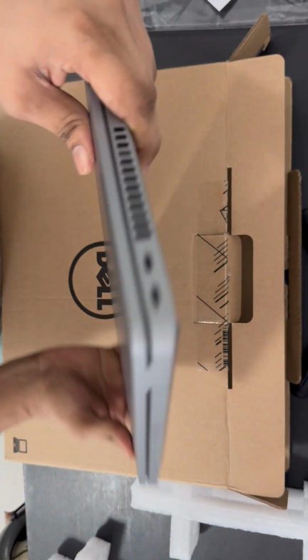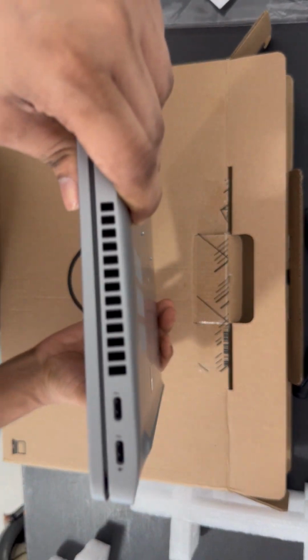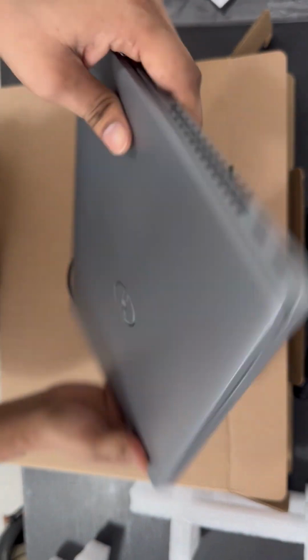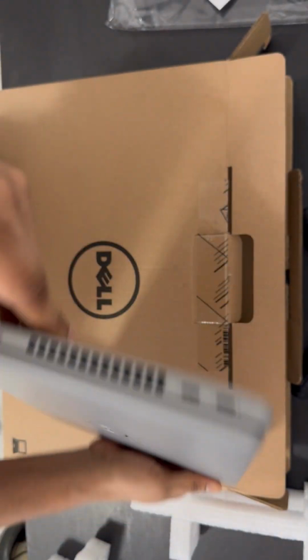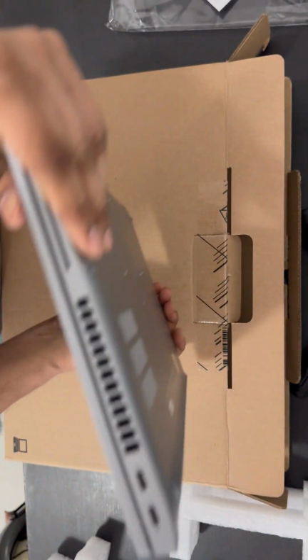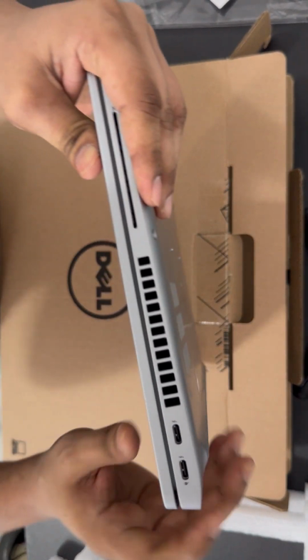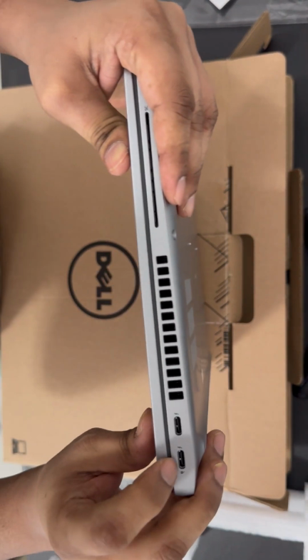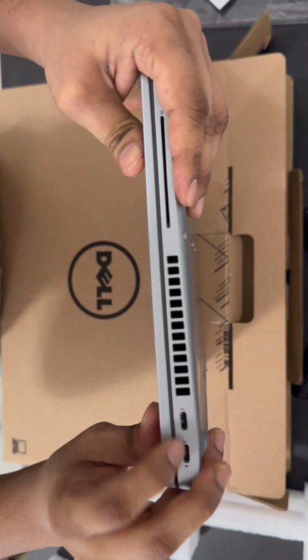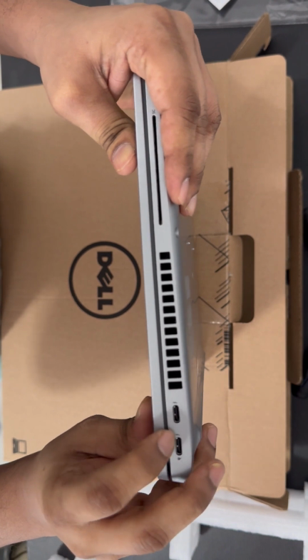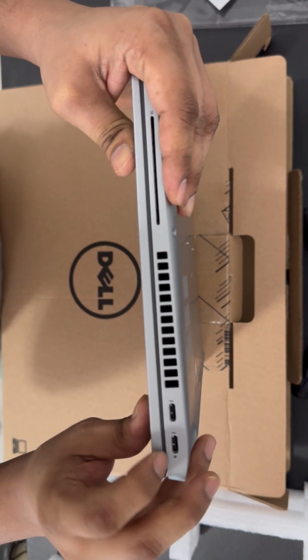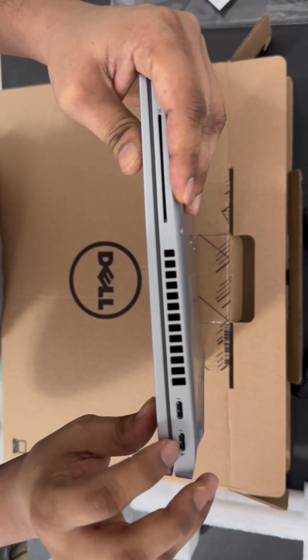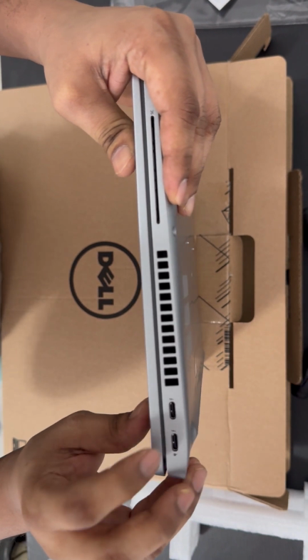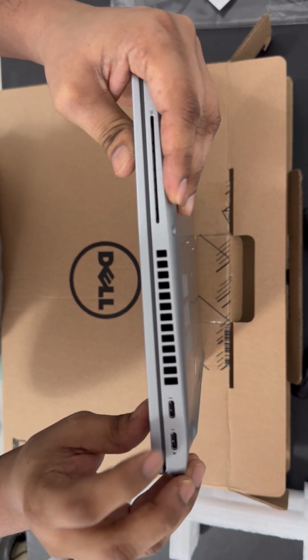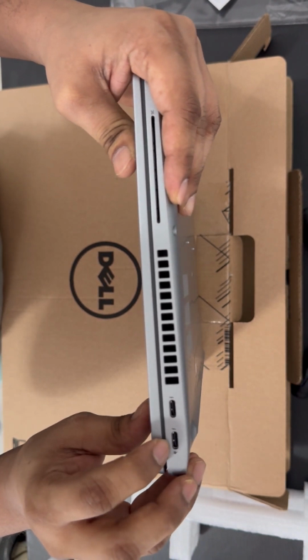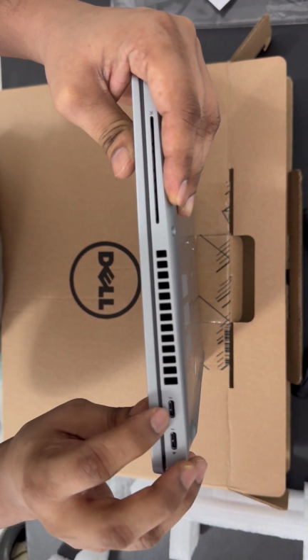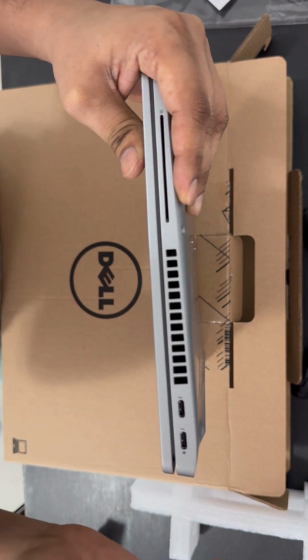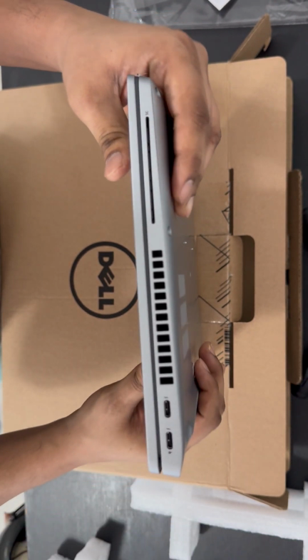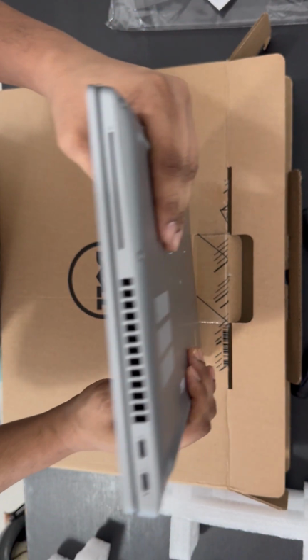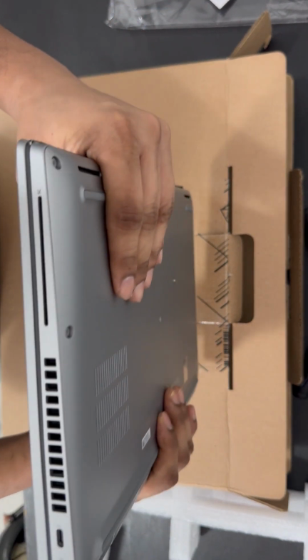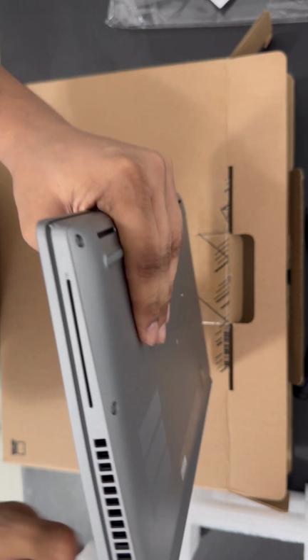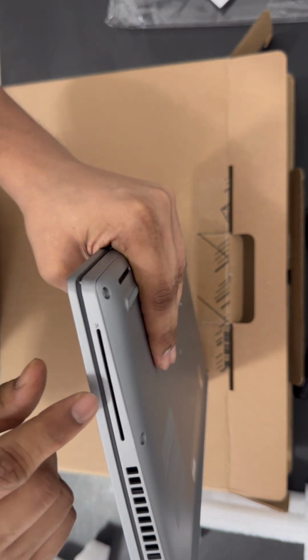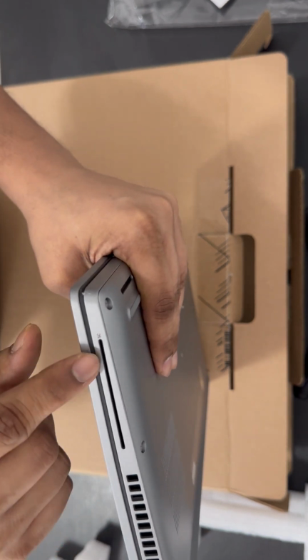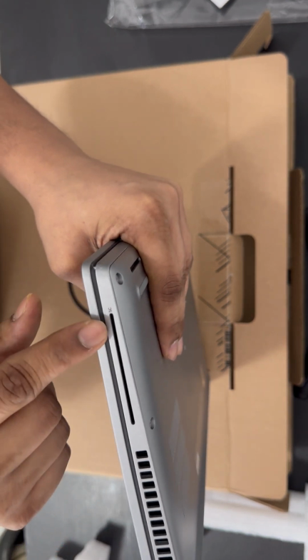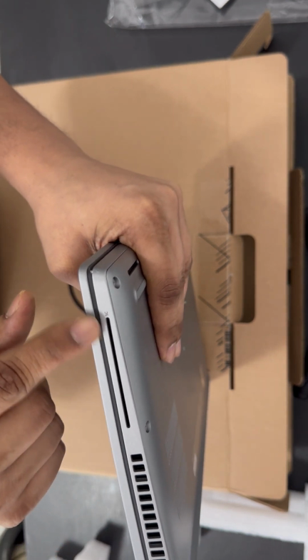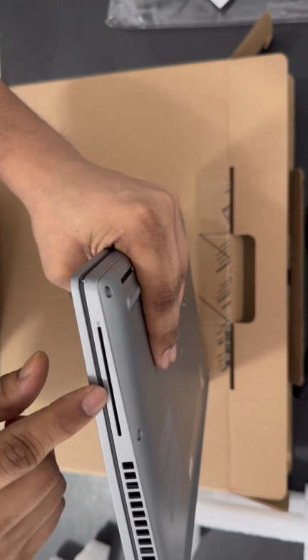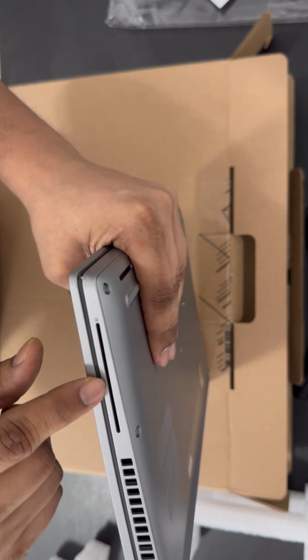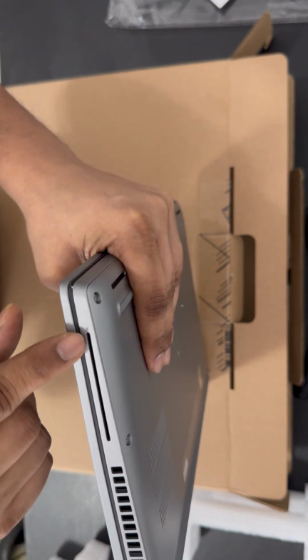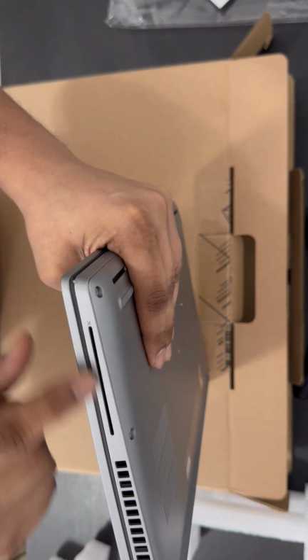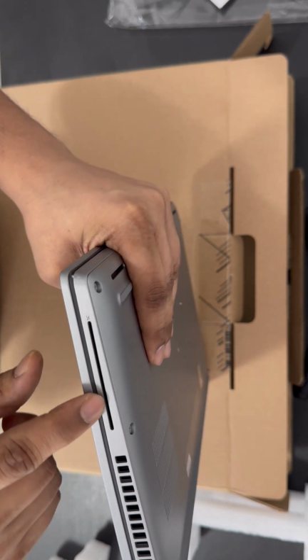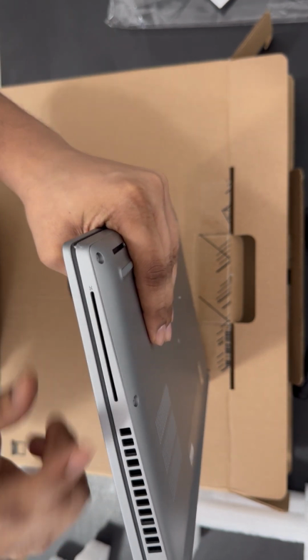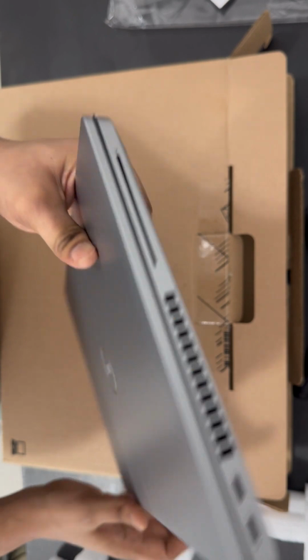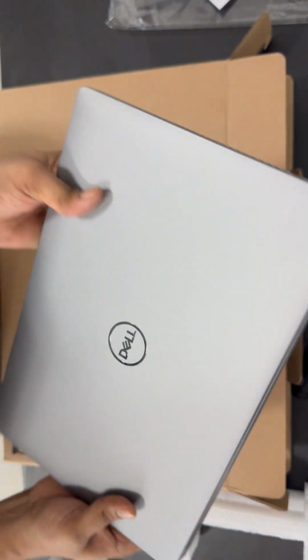And on the left-hand side you can see two USB Type-C ports — one is for the charger and the other you can connect a Type-C cable. And on the bottom of the left-hand side you will see the SD card reader. That's it.